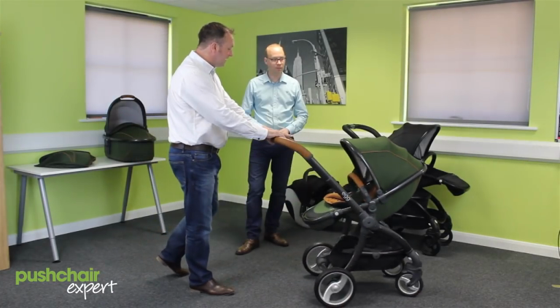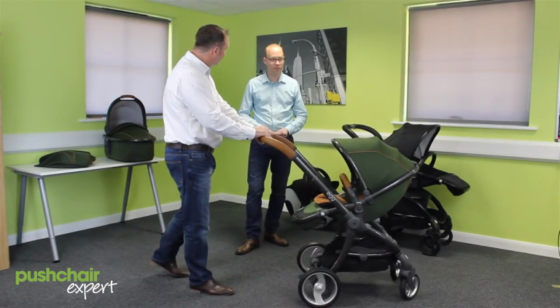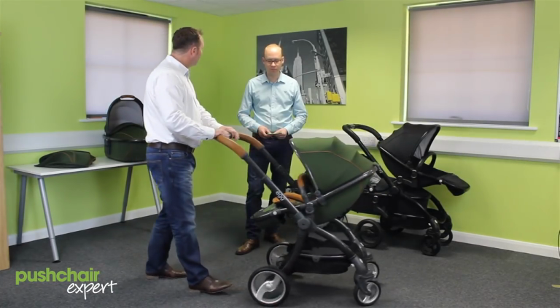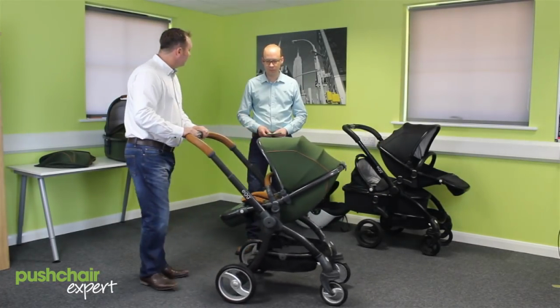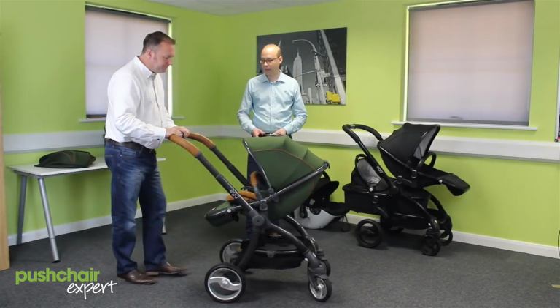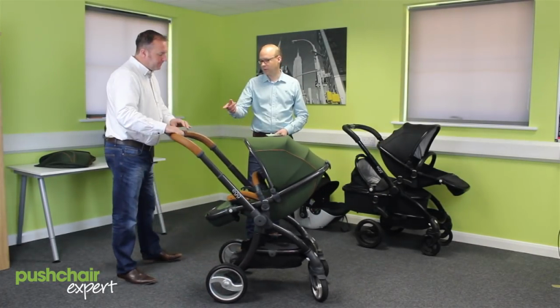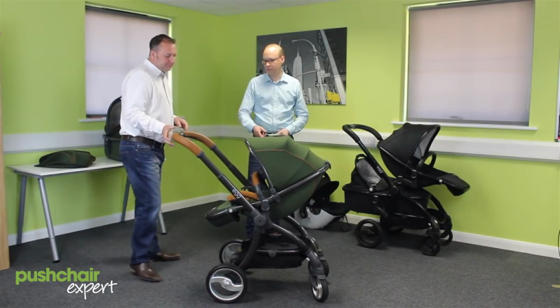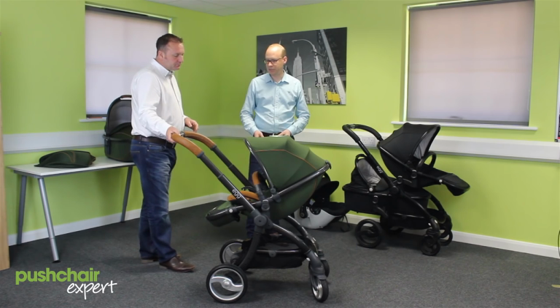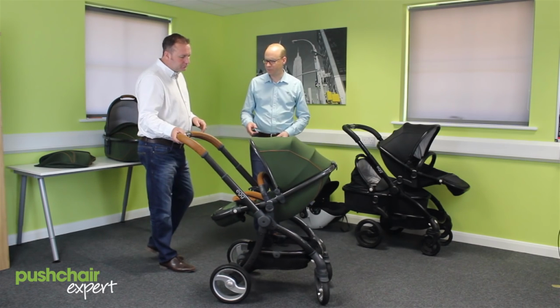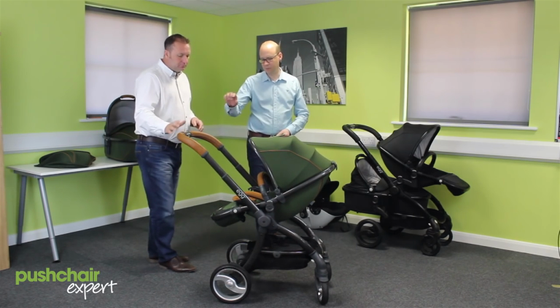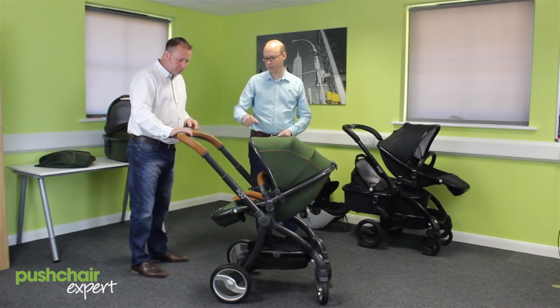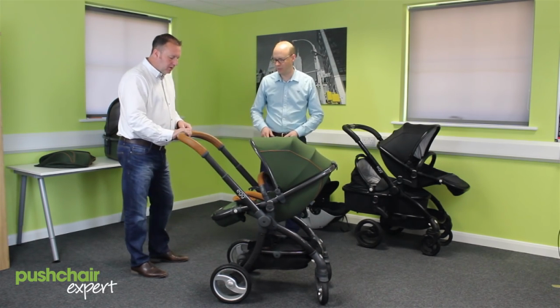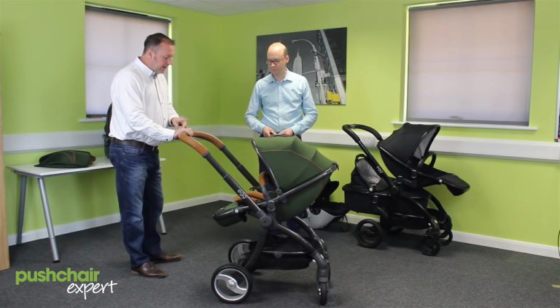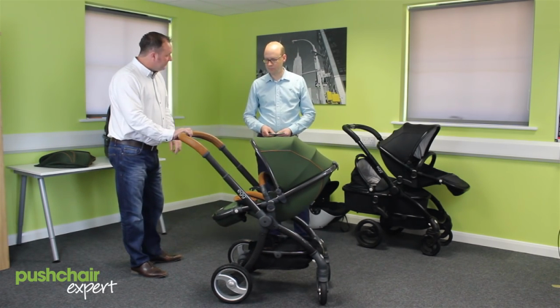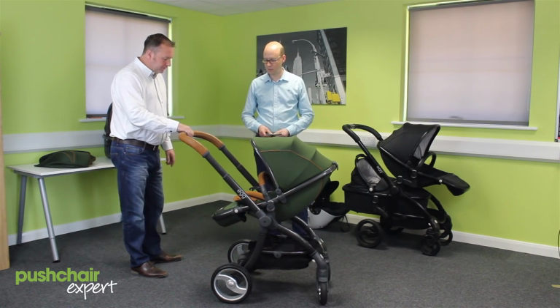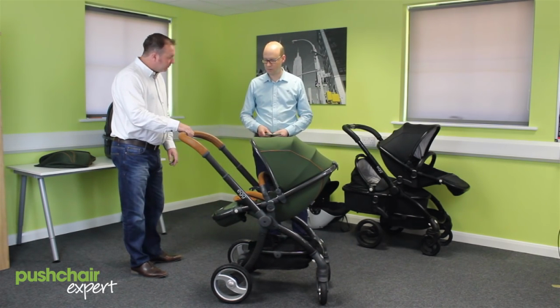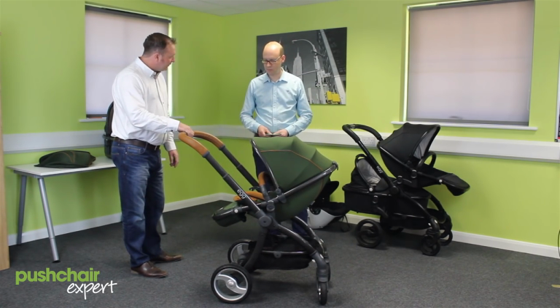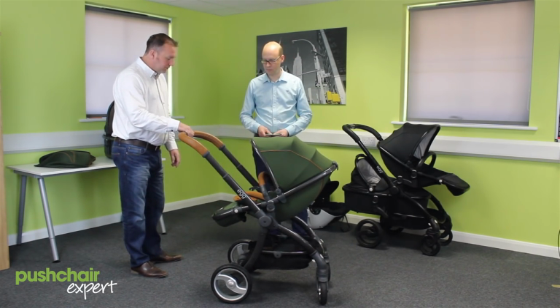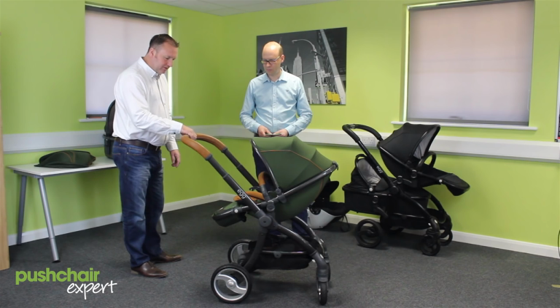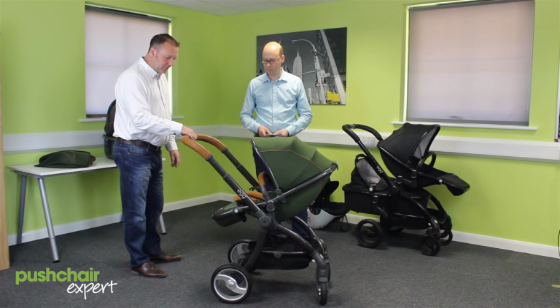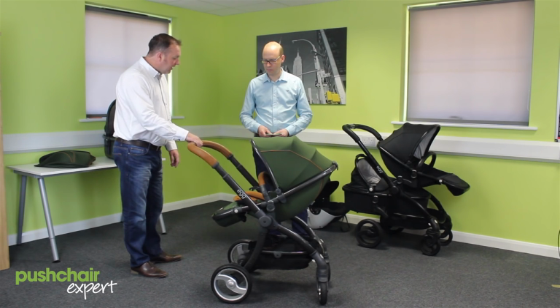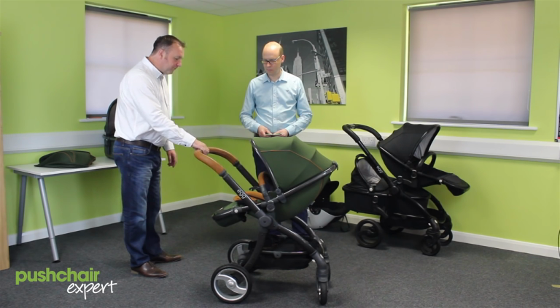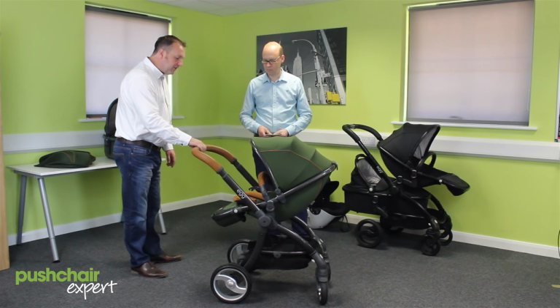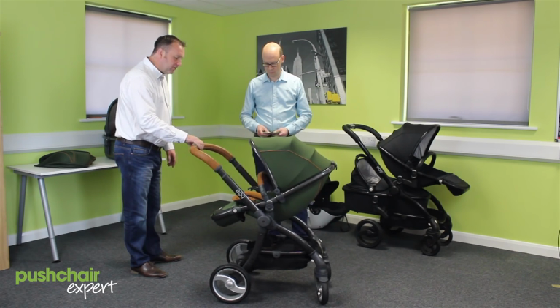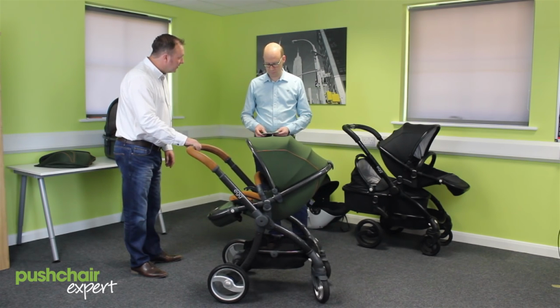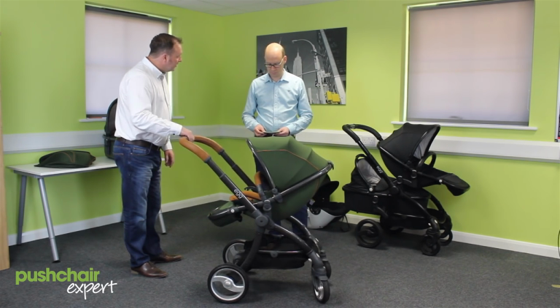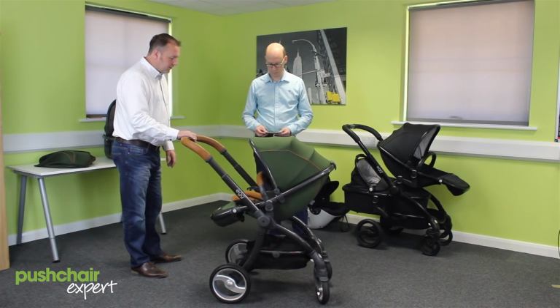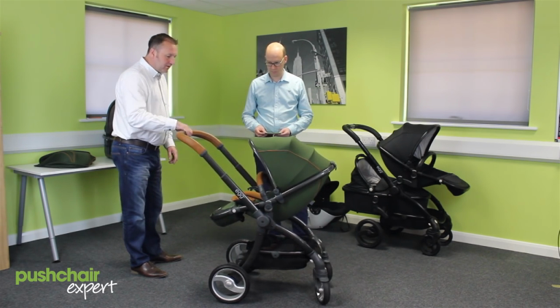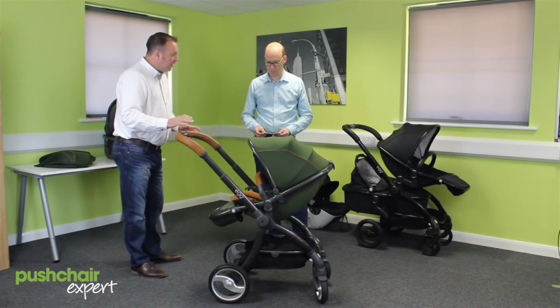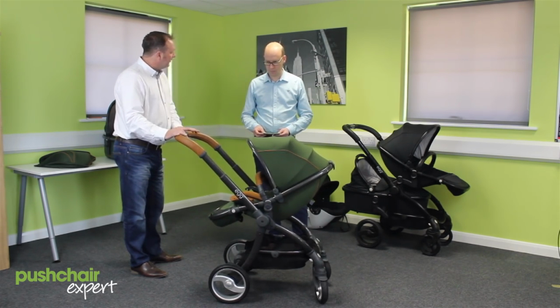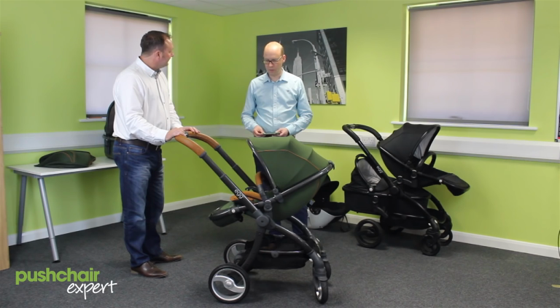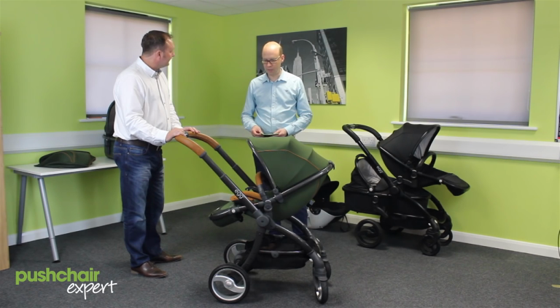It also has a very nice comfortable handle height. You can adjust that quite simply by twisting the top — it simply rocks forward. Just push this forward into the centre button and it's got five different height adjustments. Very nice.